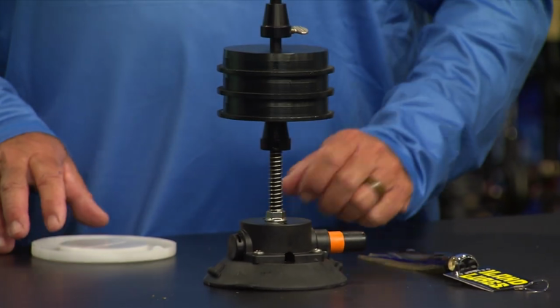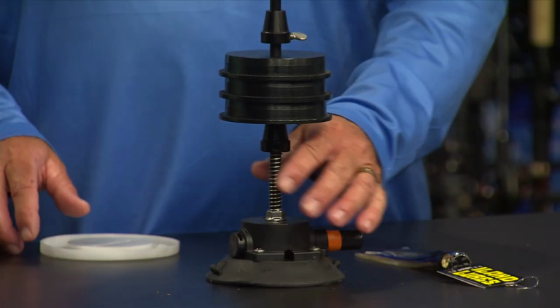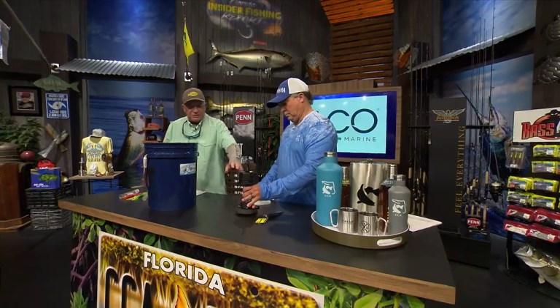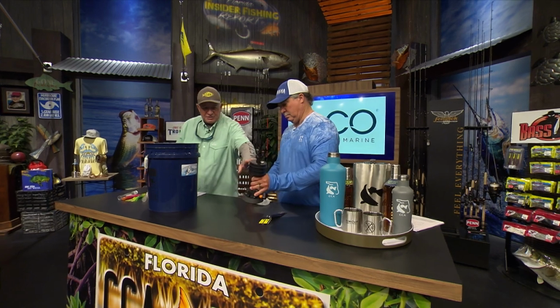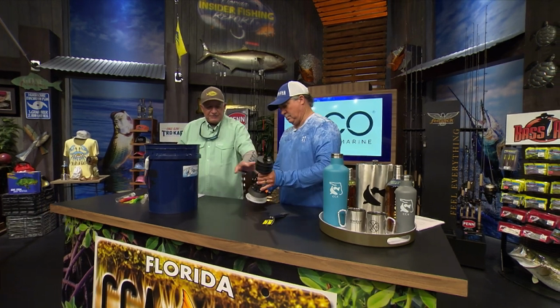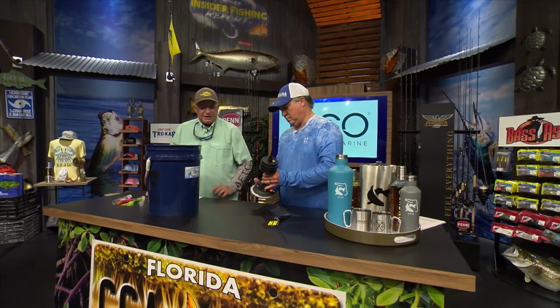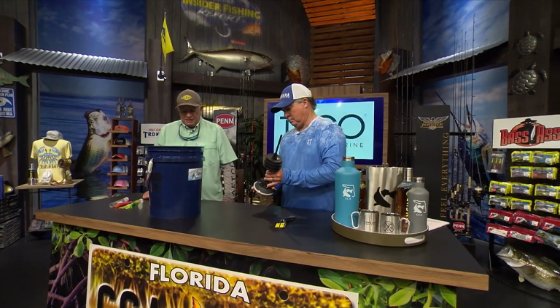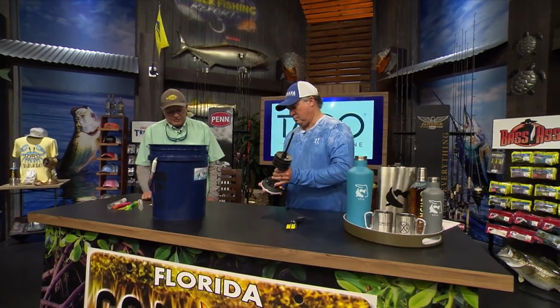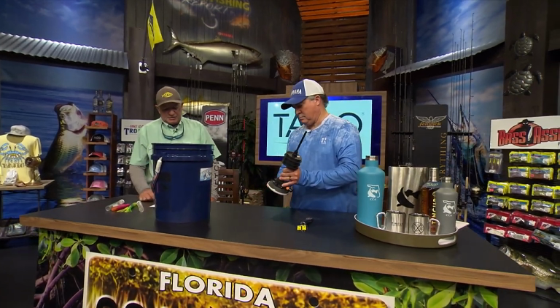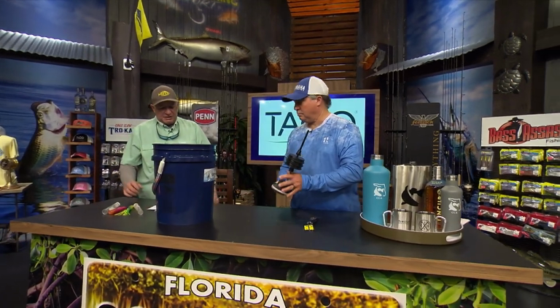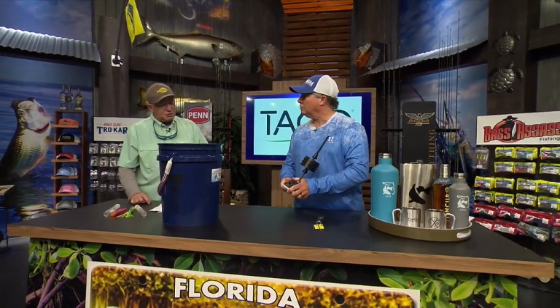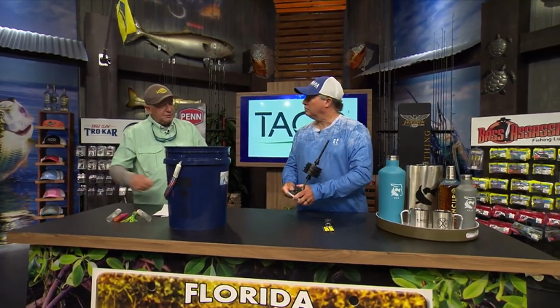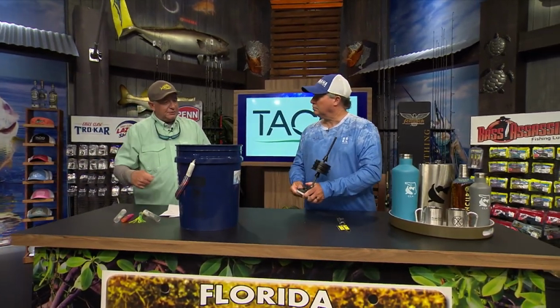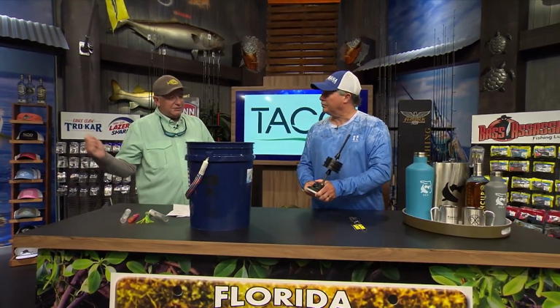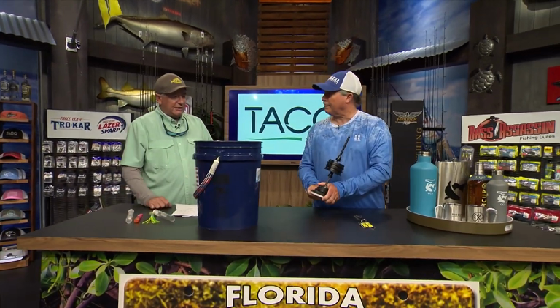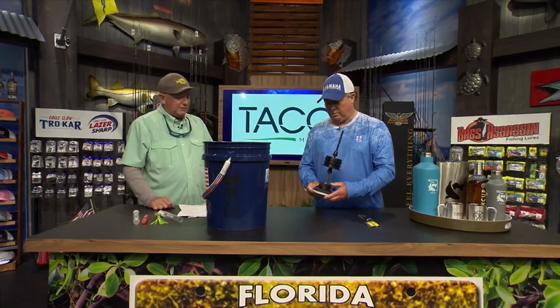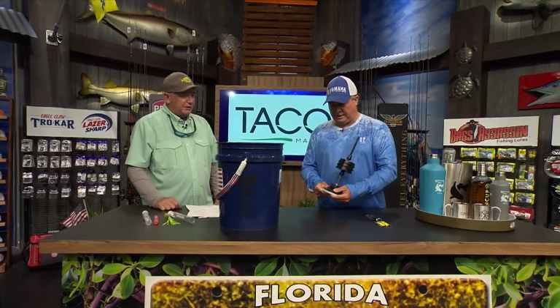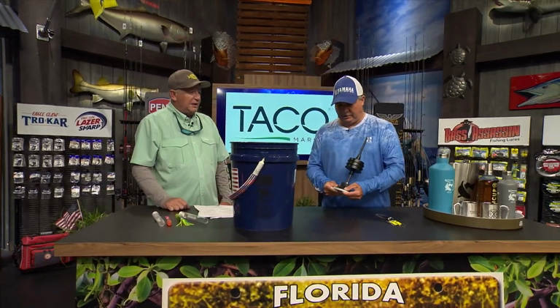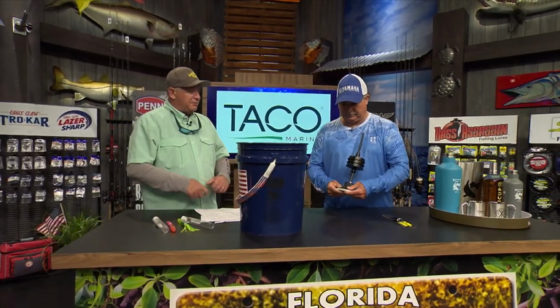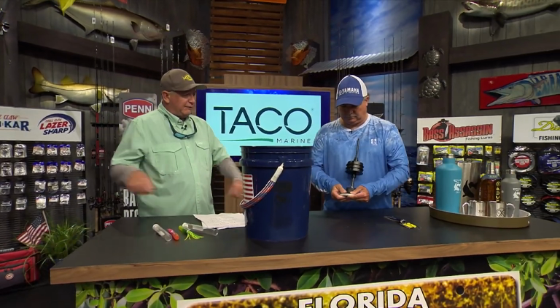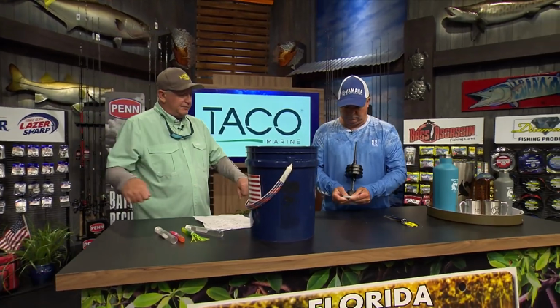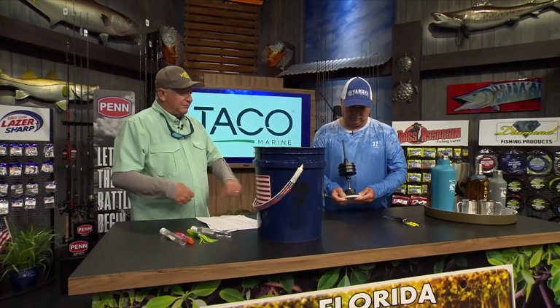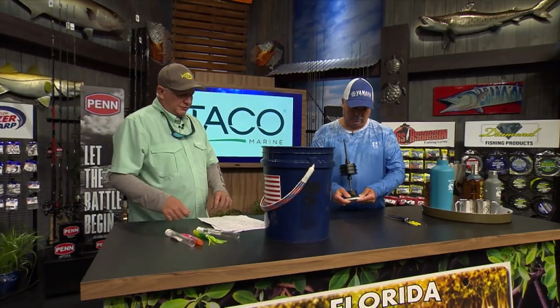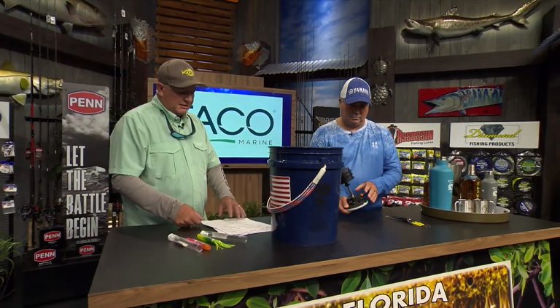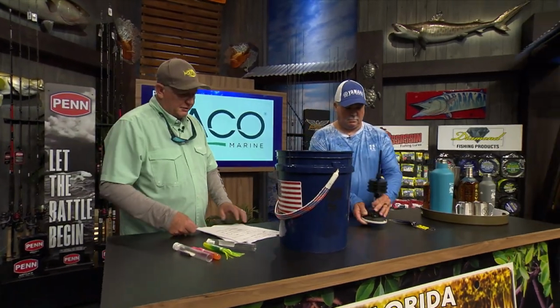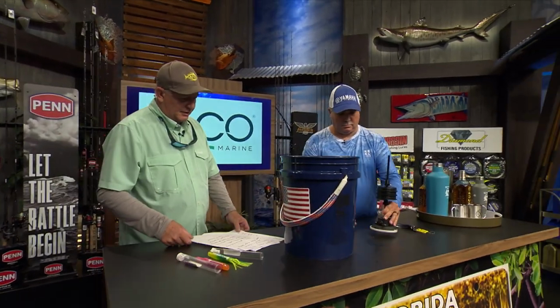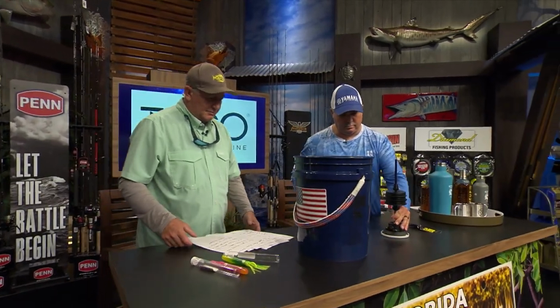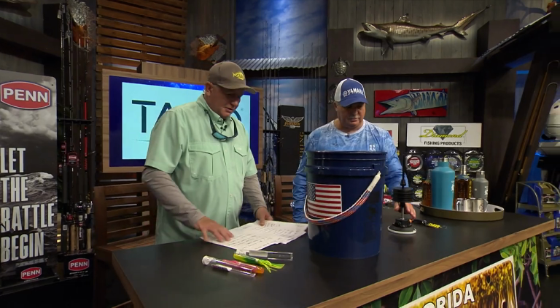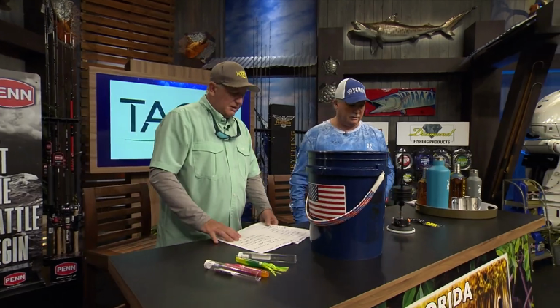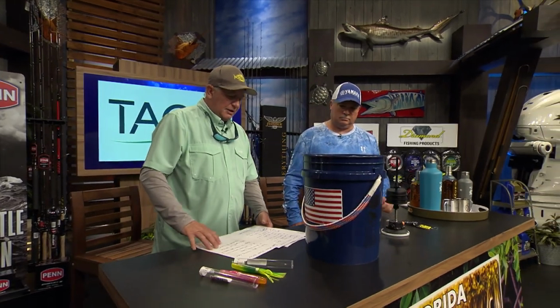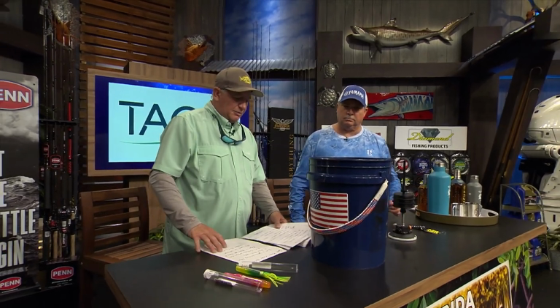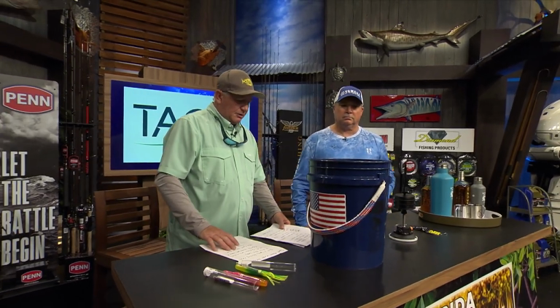That spring tensioner keeps everything tight so it doesn't go spinning out of control — your leaders don't go flying around all over the place. You can pull off up to three different size leaders on there. Go to Seasucker.com to get one of those.